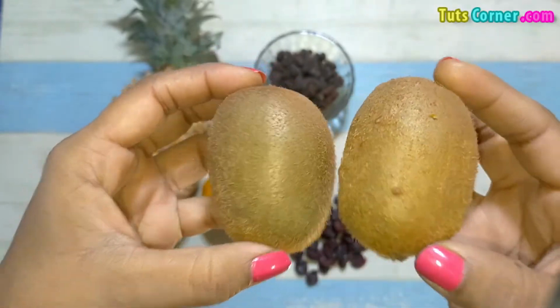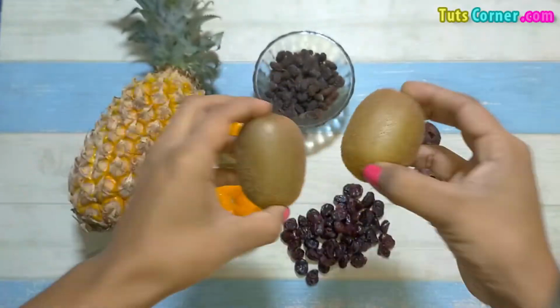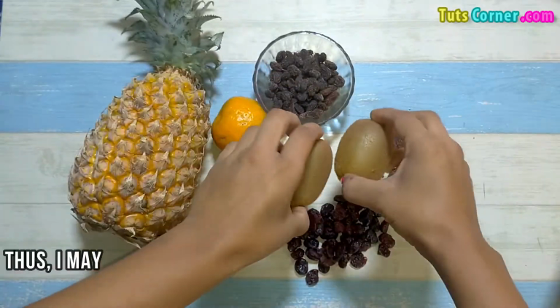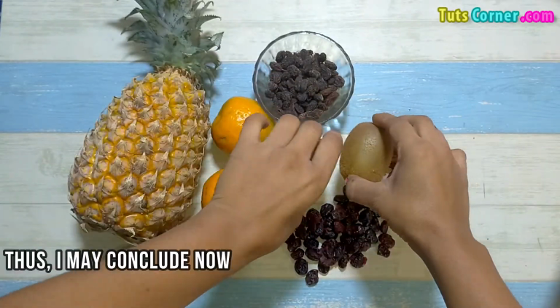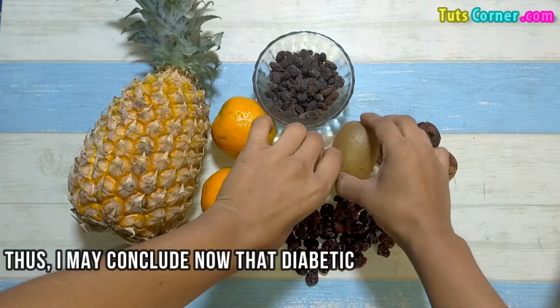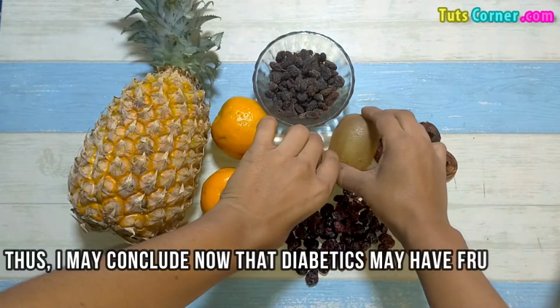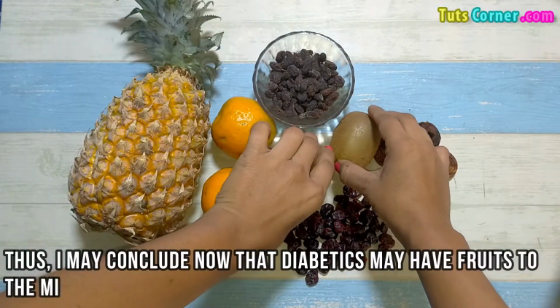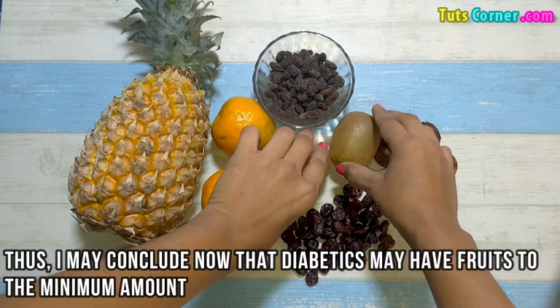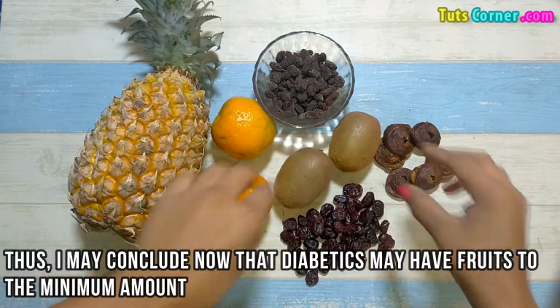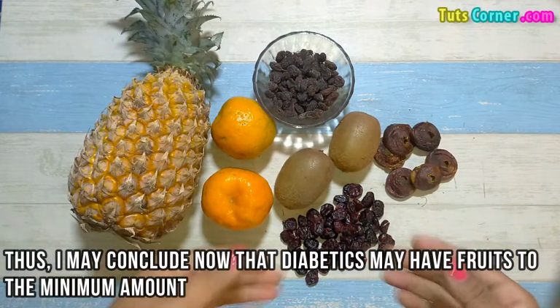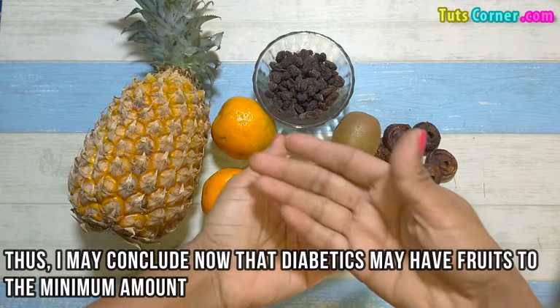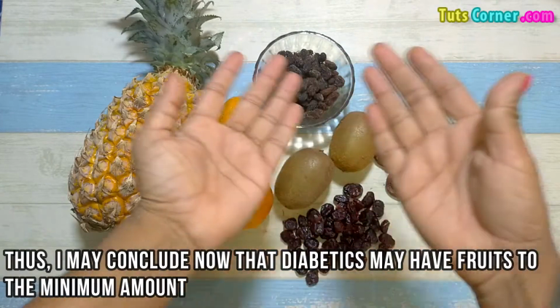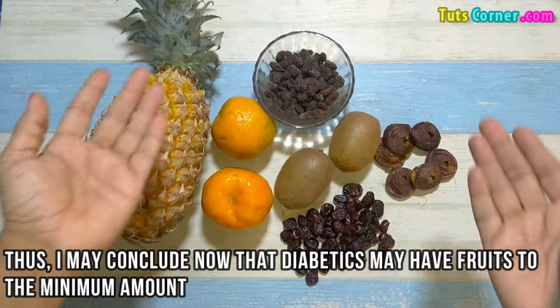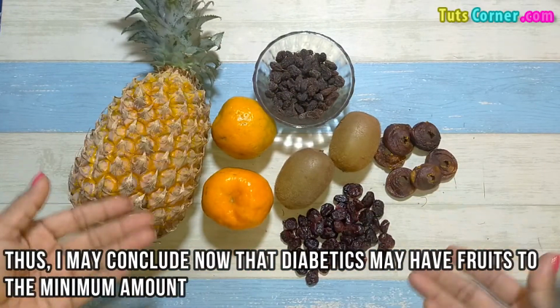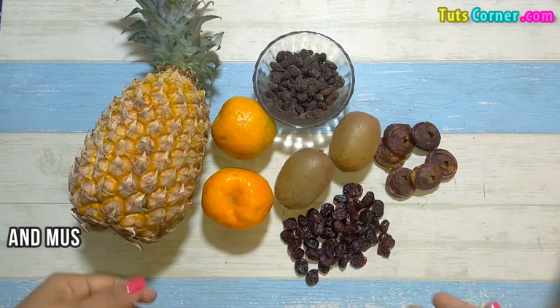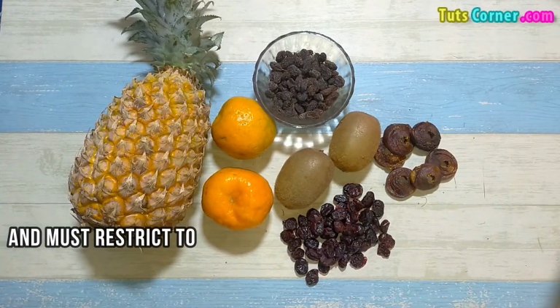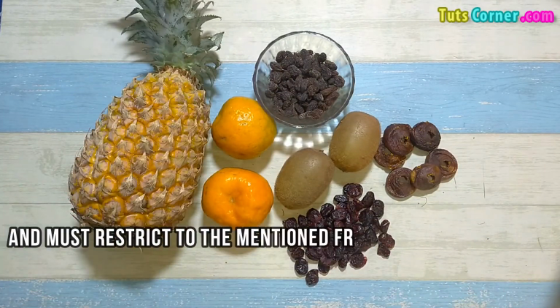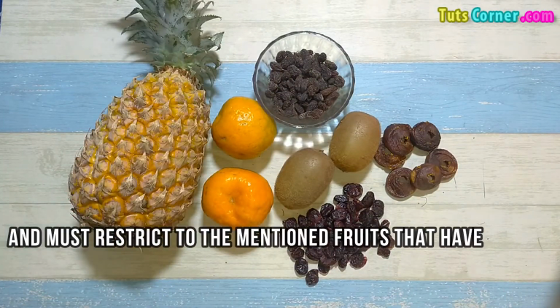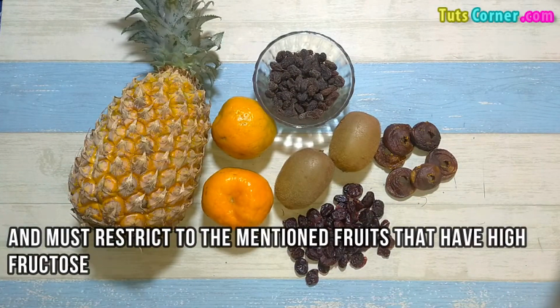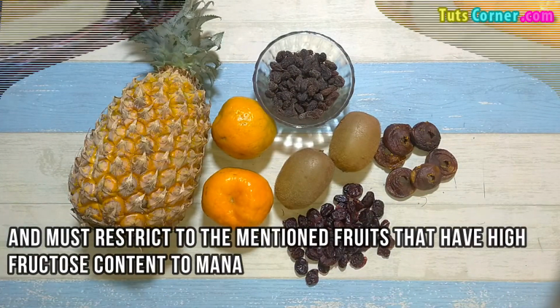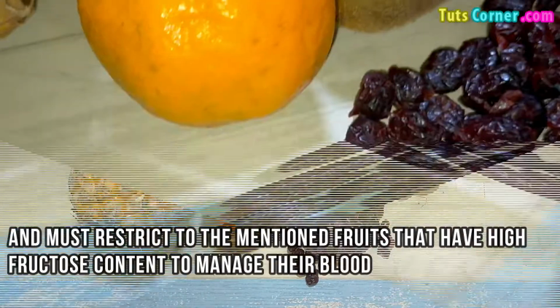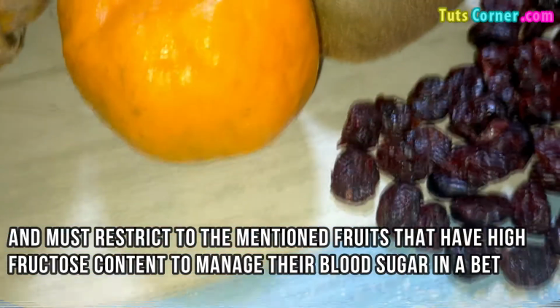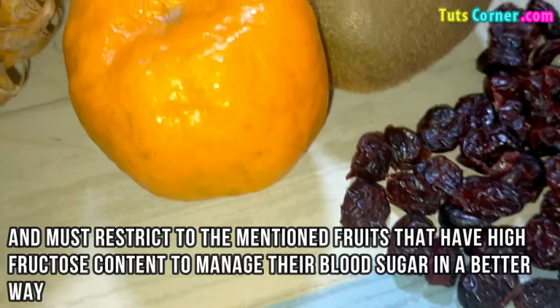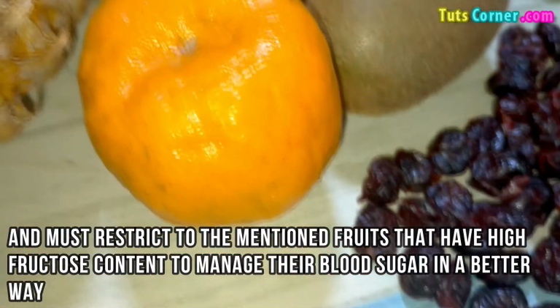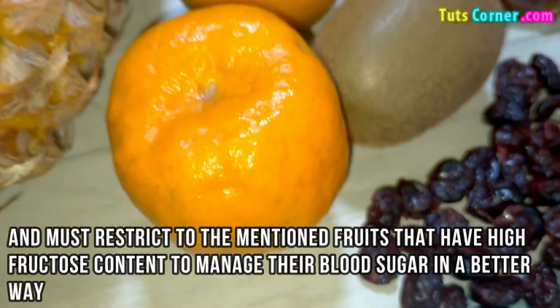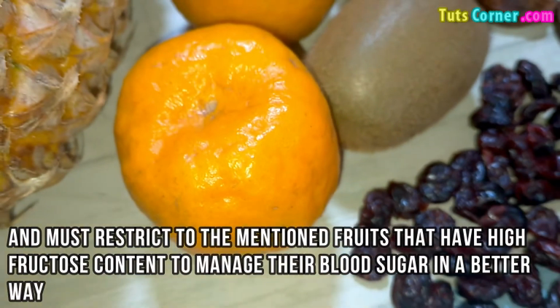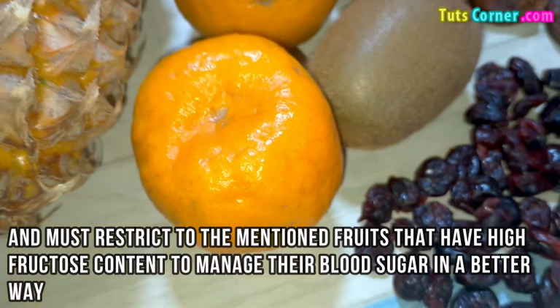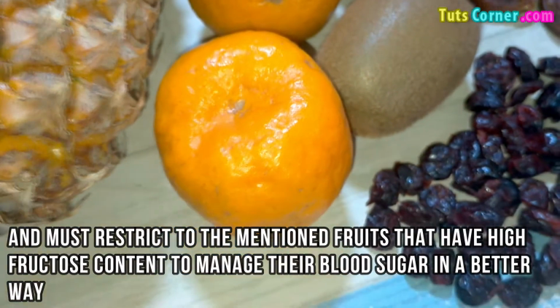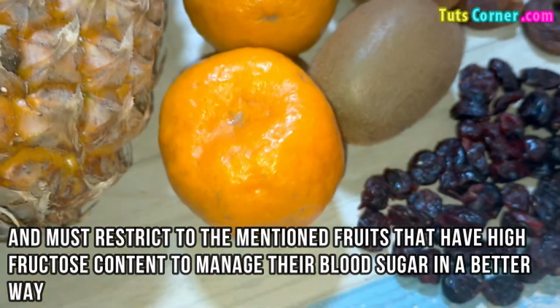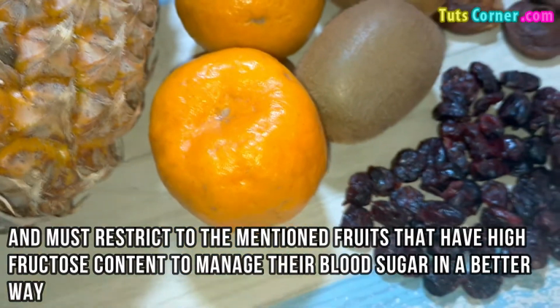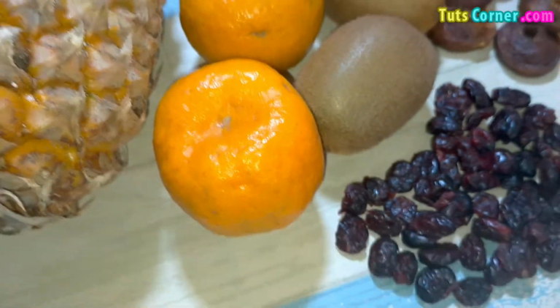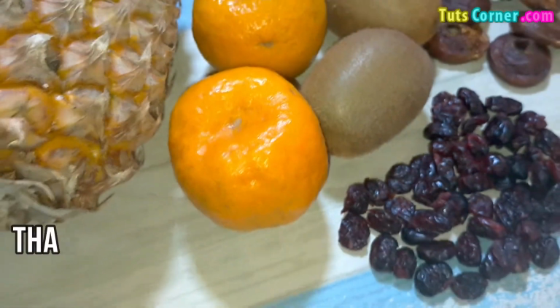Thus, I may conclude that diabetics may have fruits in minimum amounts and must restrict the mentioned fruits that have high fructose content to manage their blood sugar in a better way. Thank you.